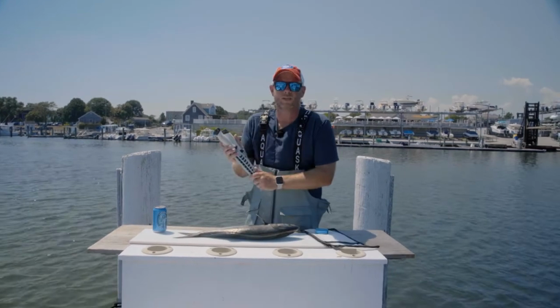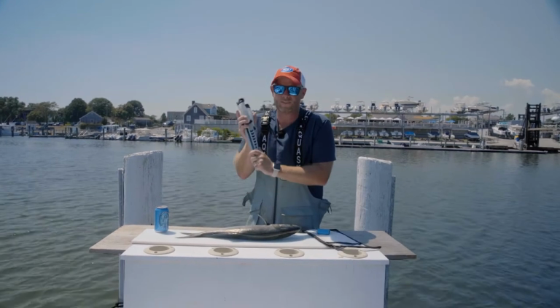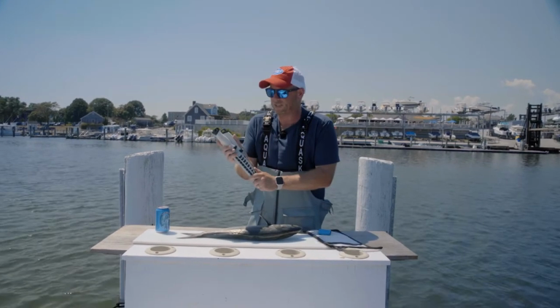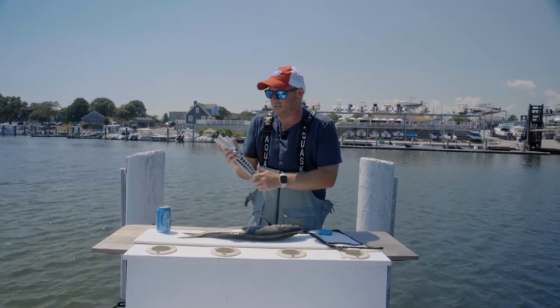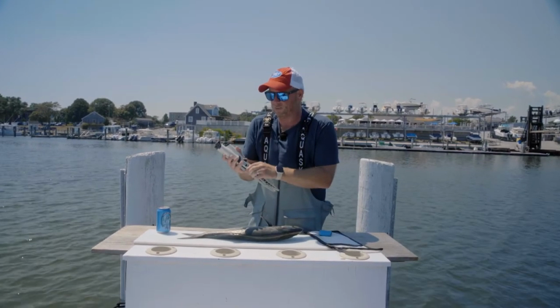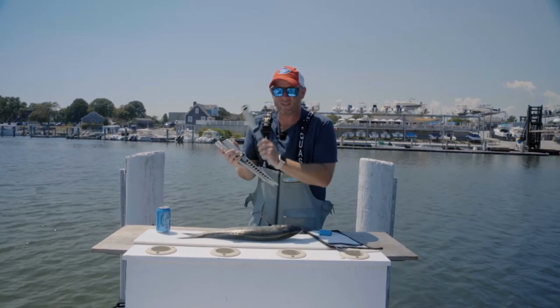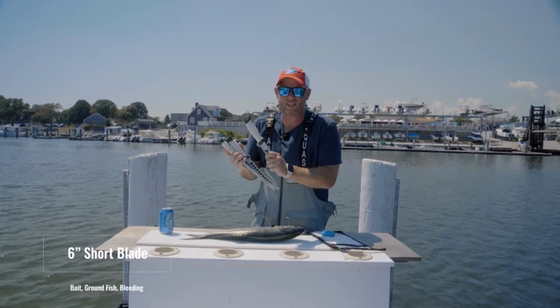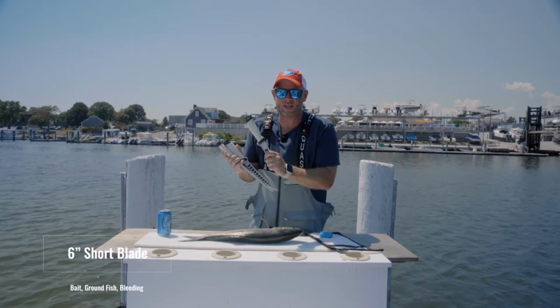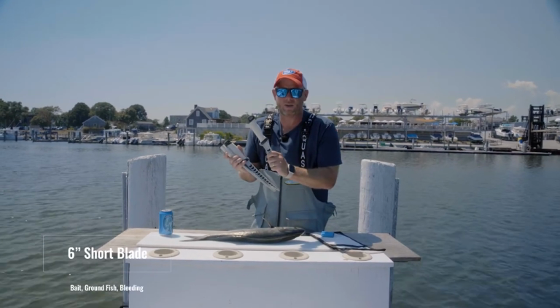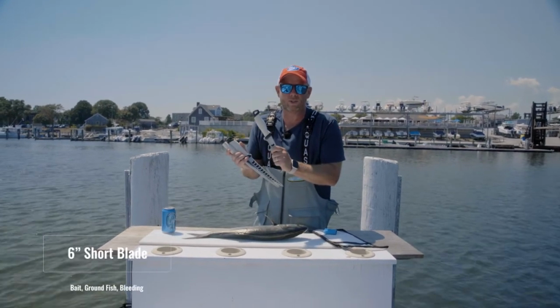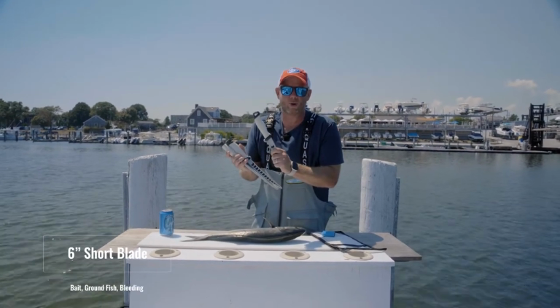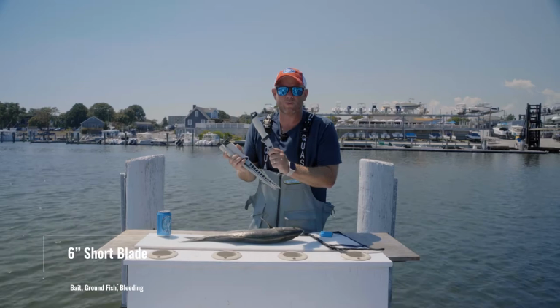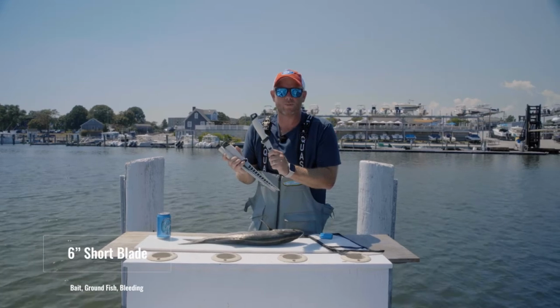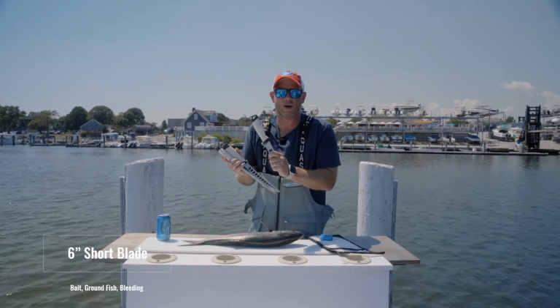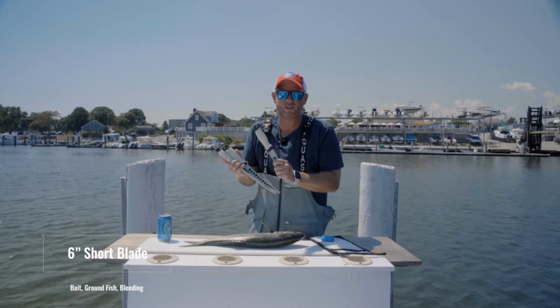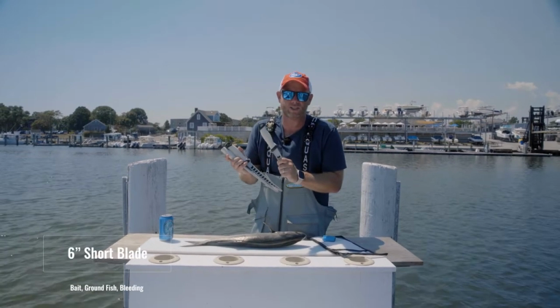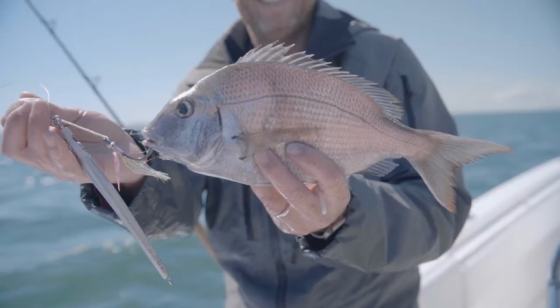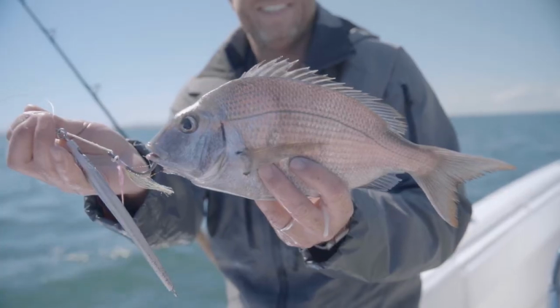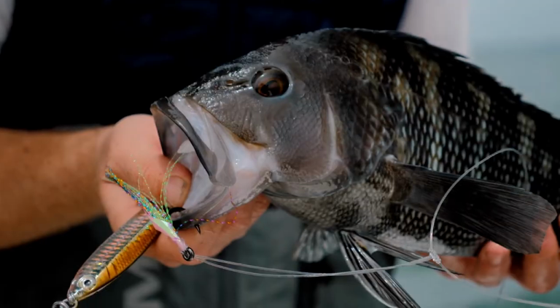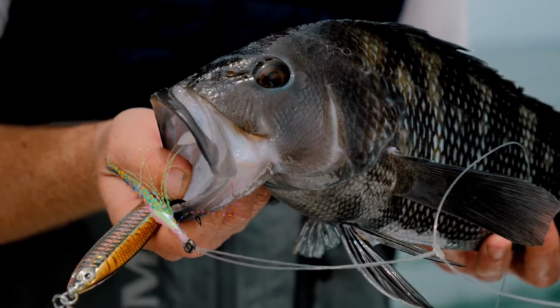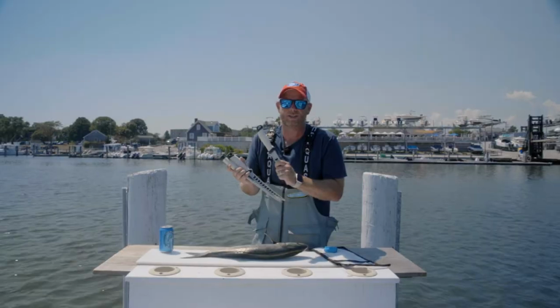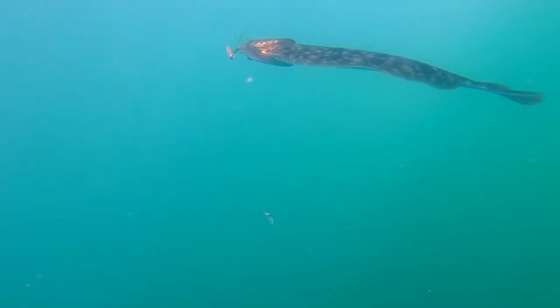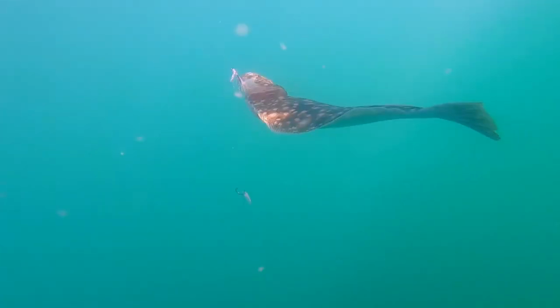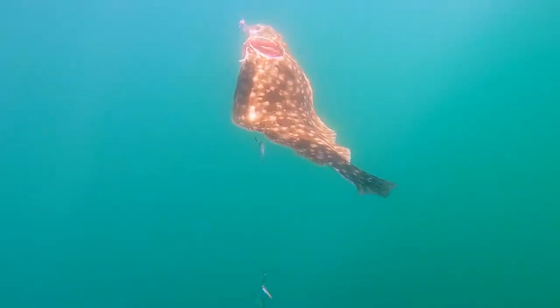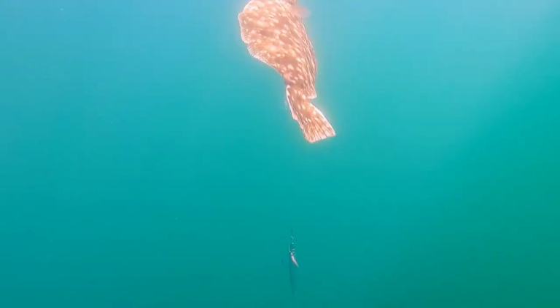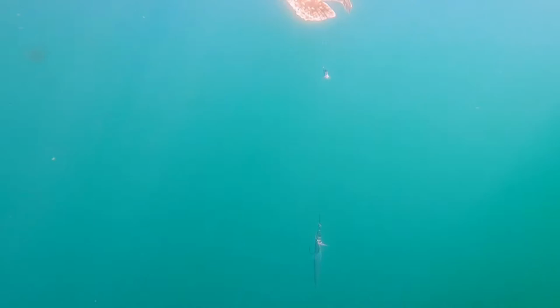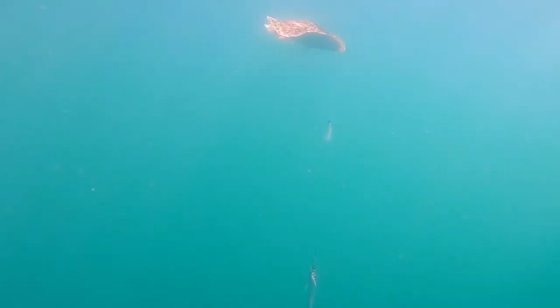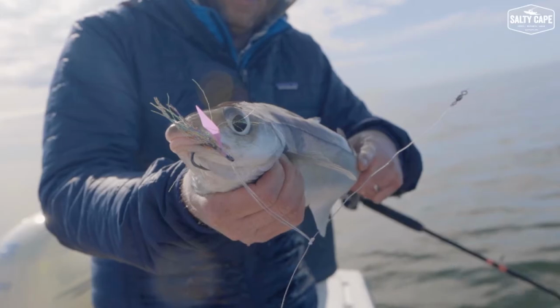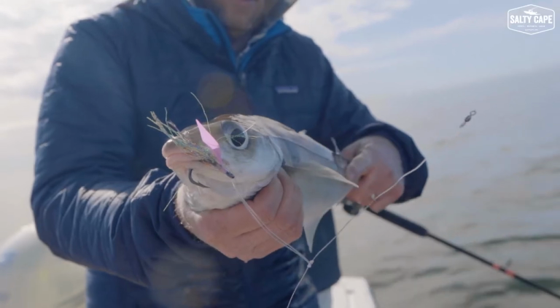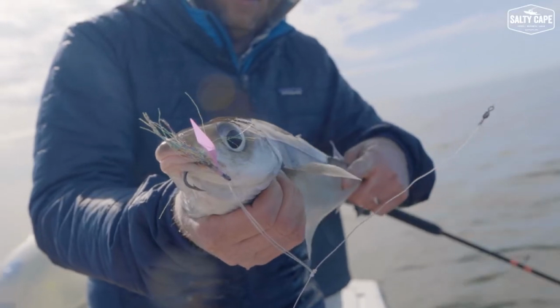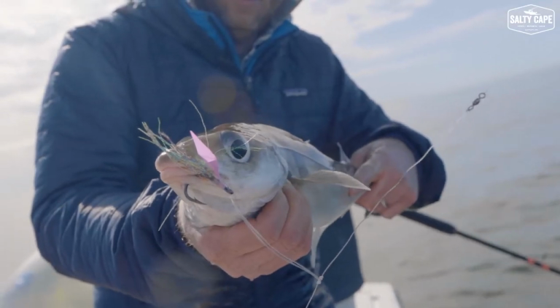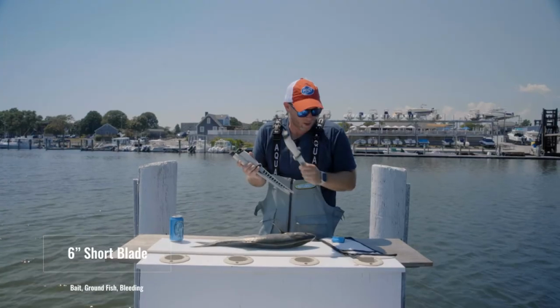So we have three sizes. We have a six-inch which is appropriate for ground fish such as scup, sea bass, tautog, fluke, maybe even haddock or smaller cod.